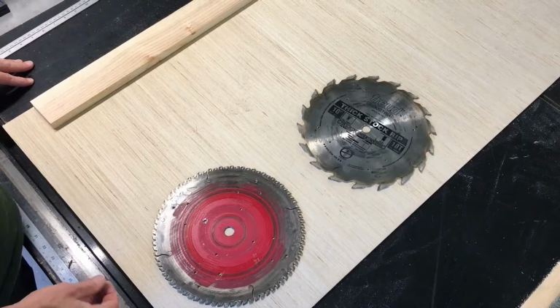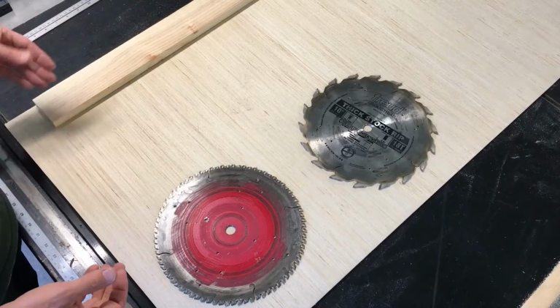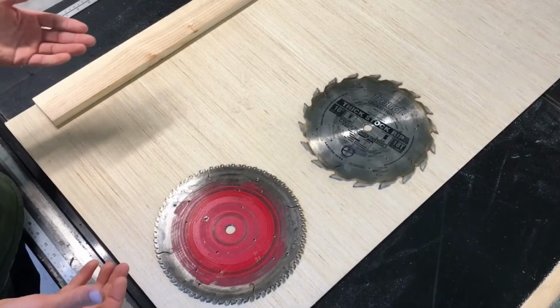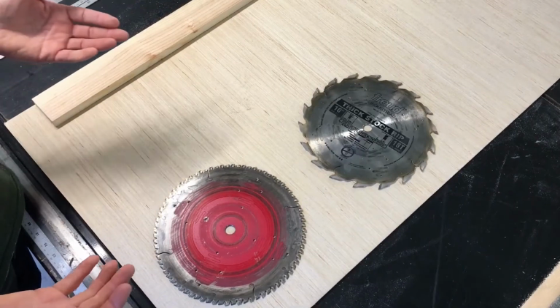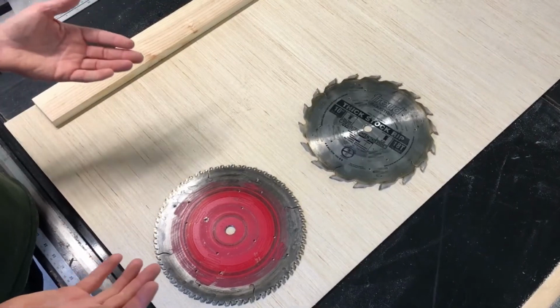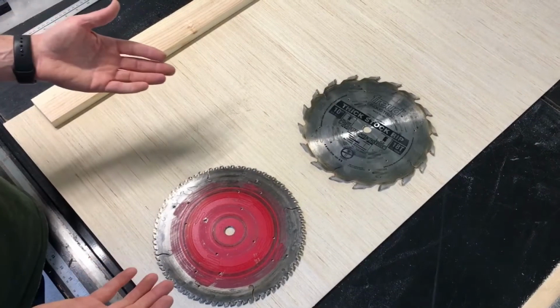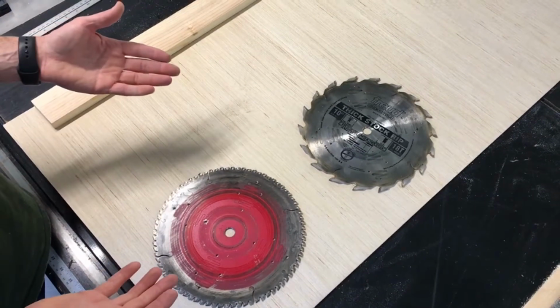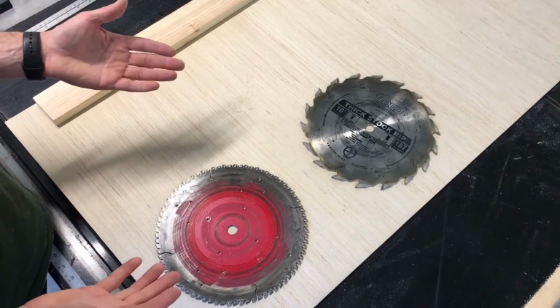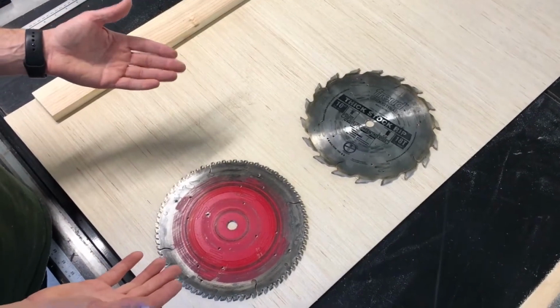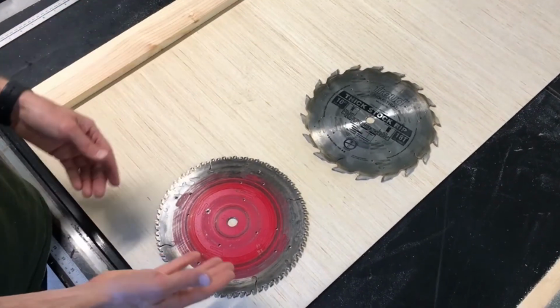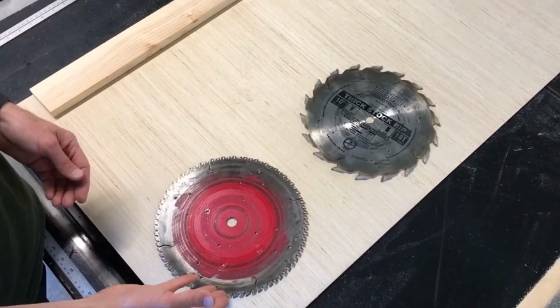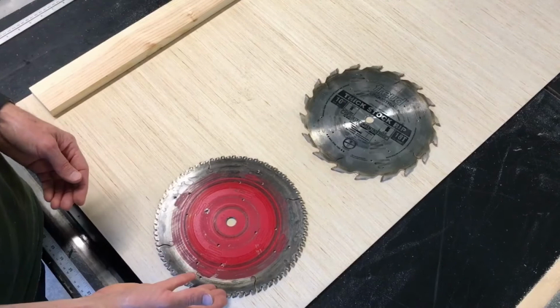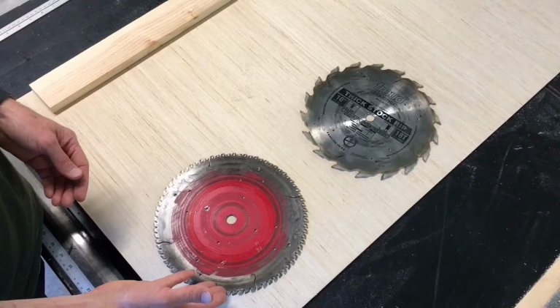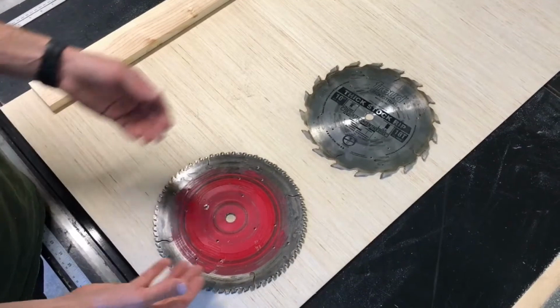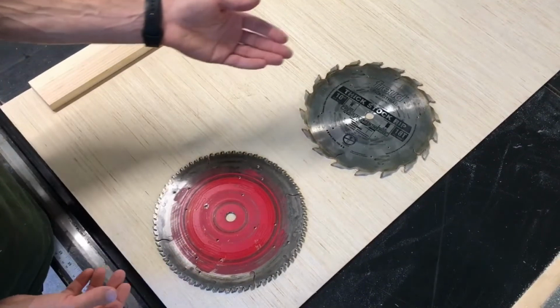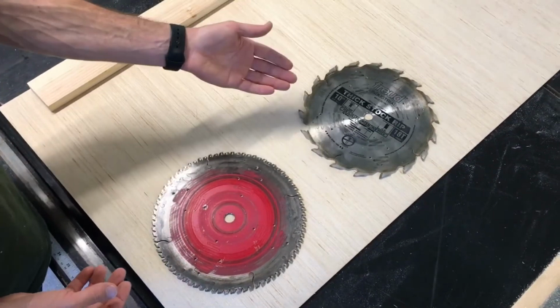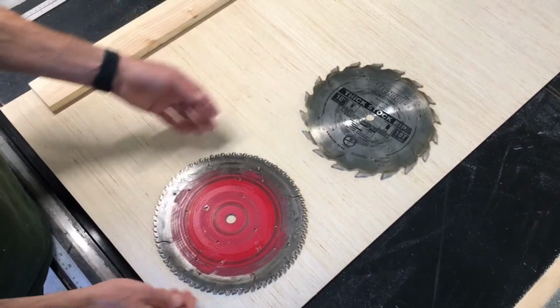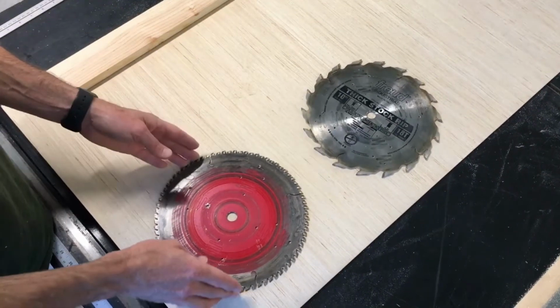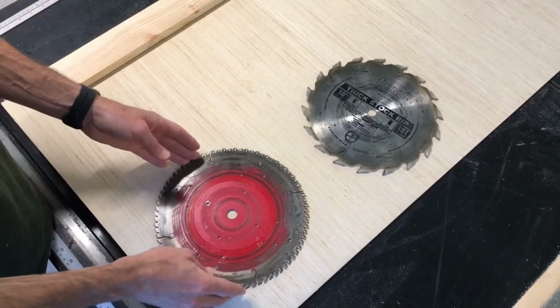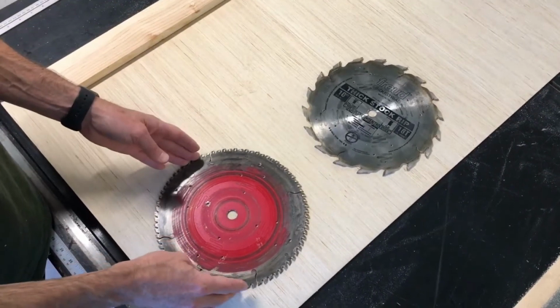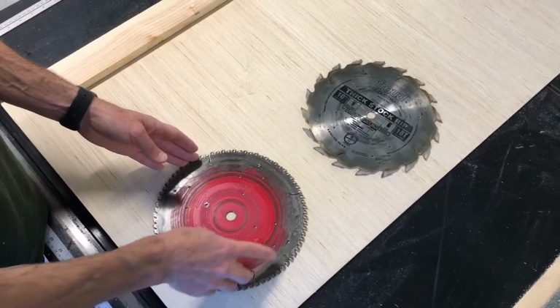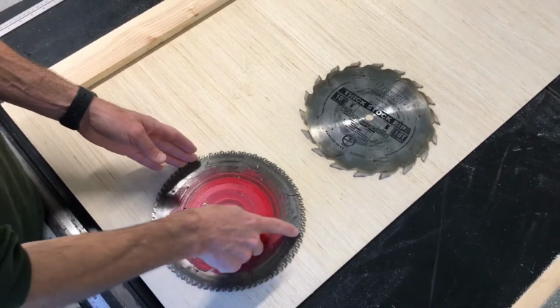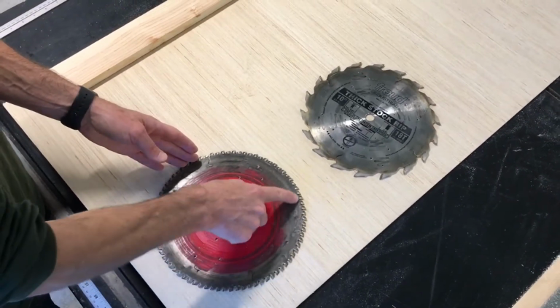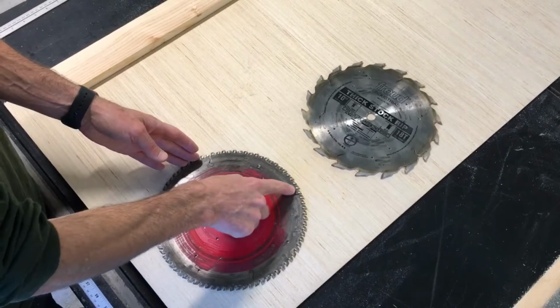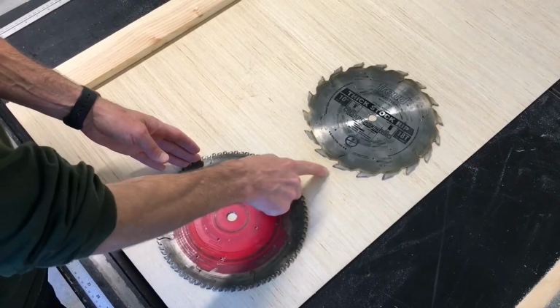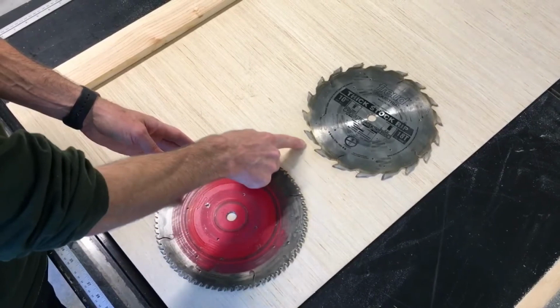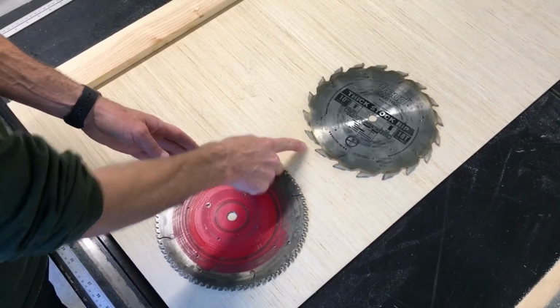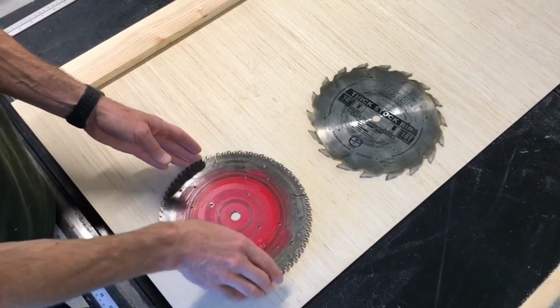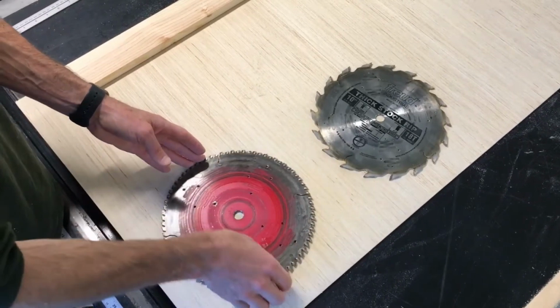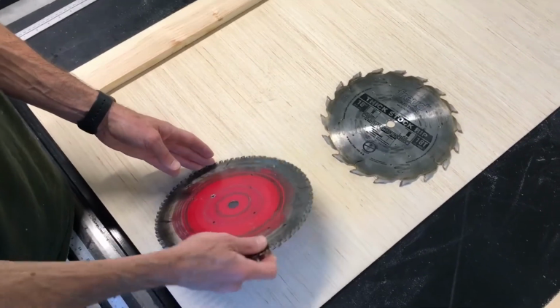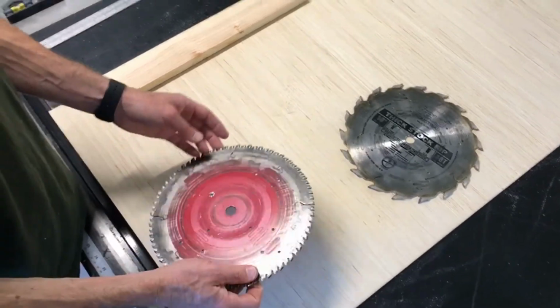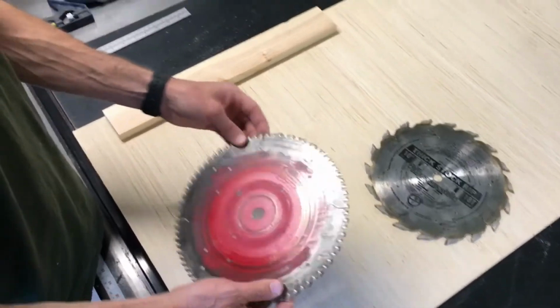Let's take a look at the two most commonly used types of blades on the table saw. There's a cross cutting blade and a rip cutting blade. The cross cutting blade has many small teeth, while the rip cutting blade has fewer, larger teeth.